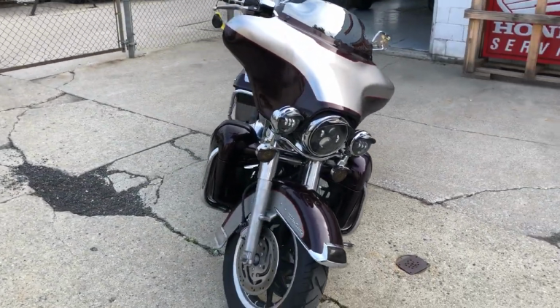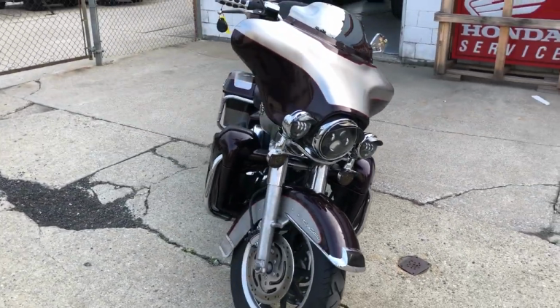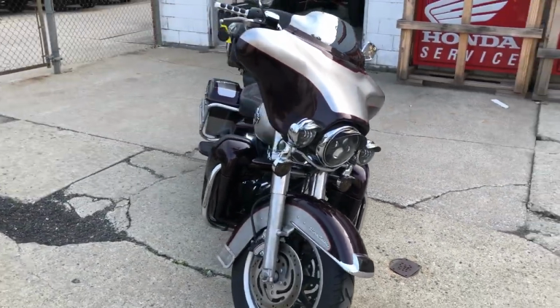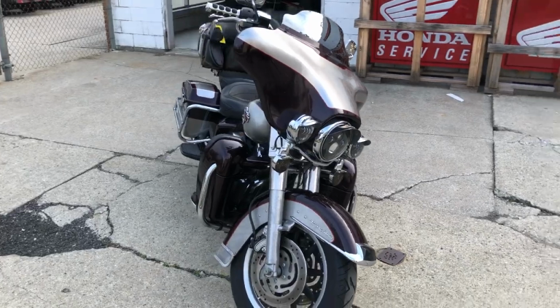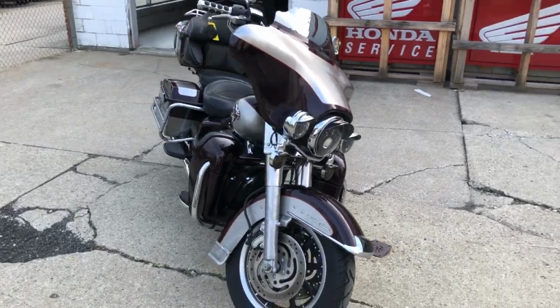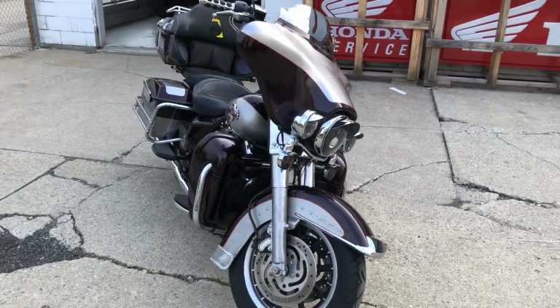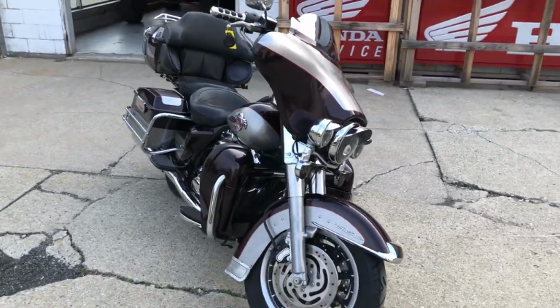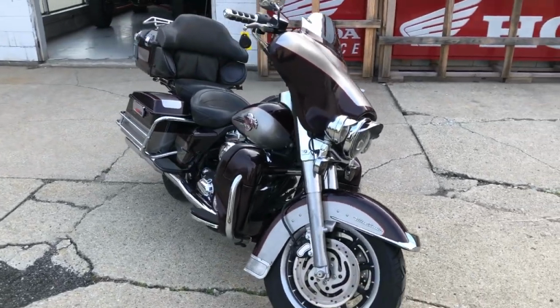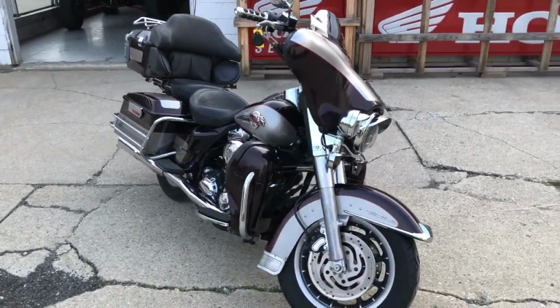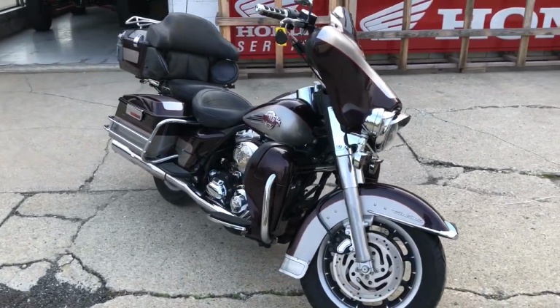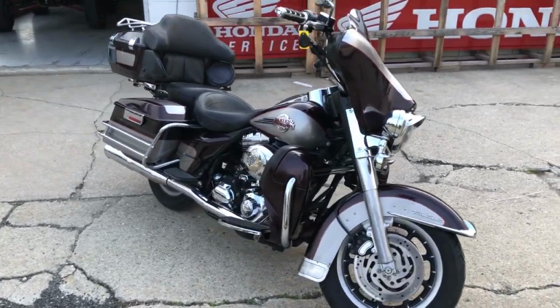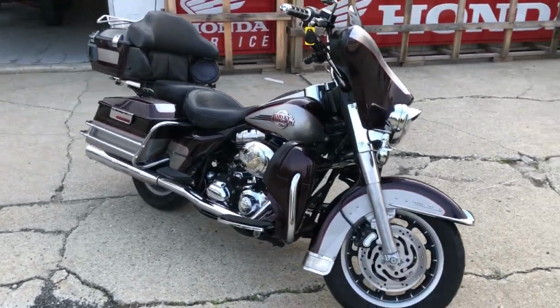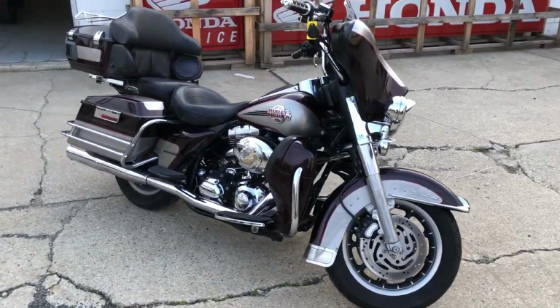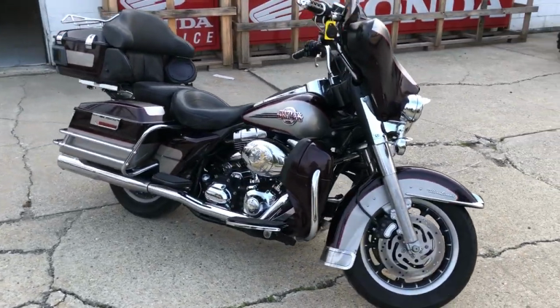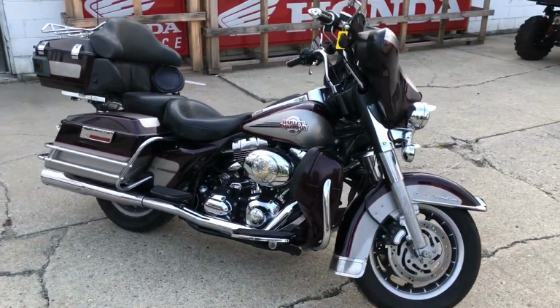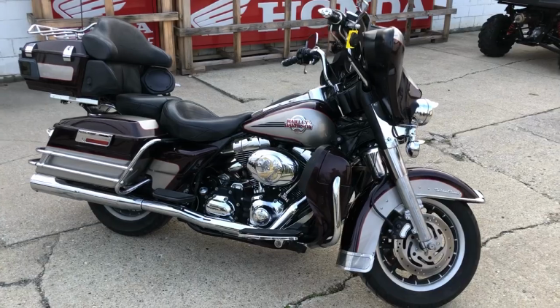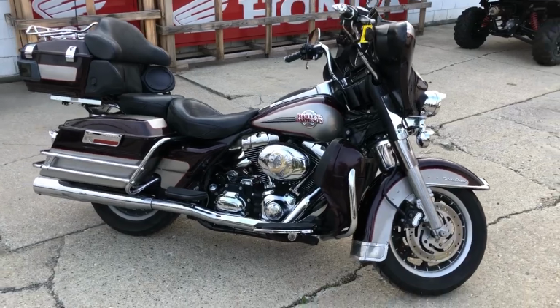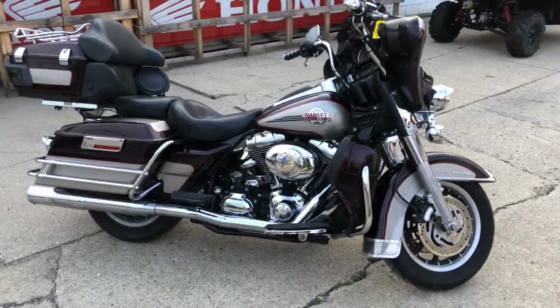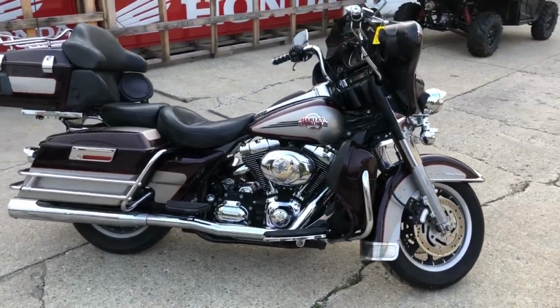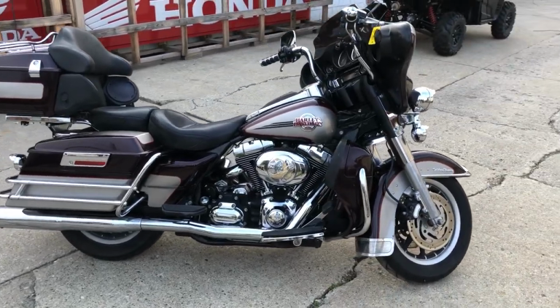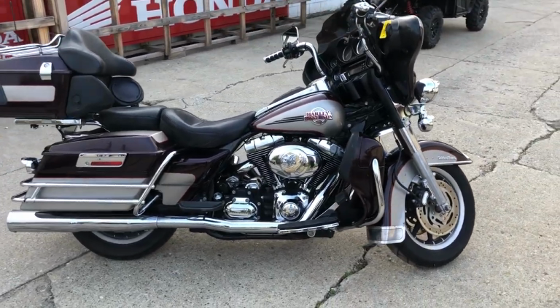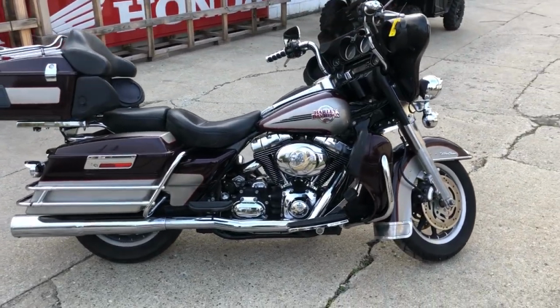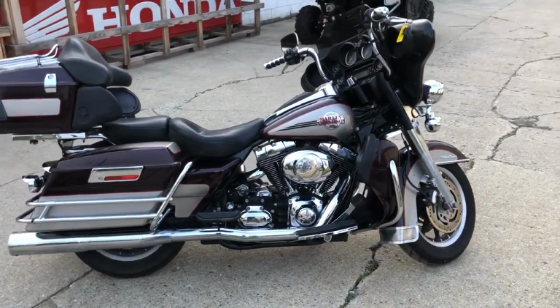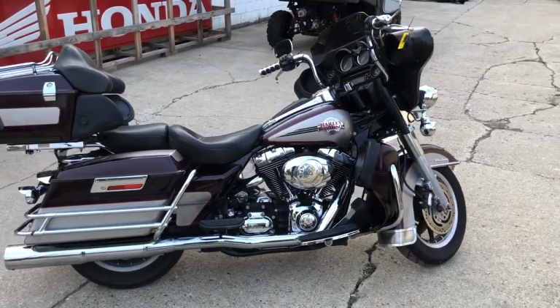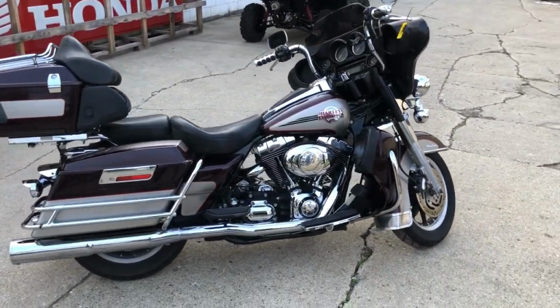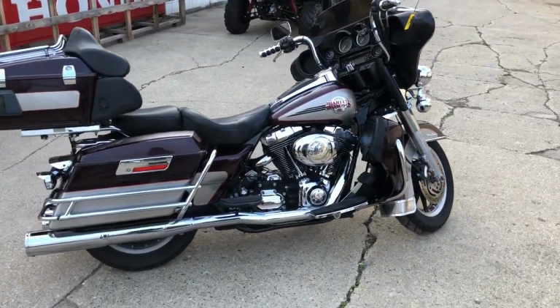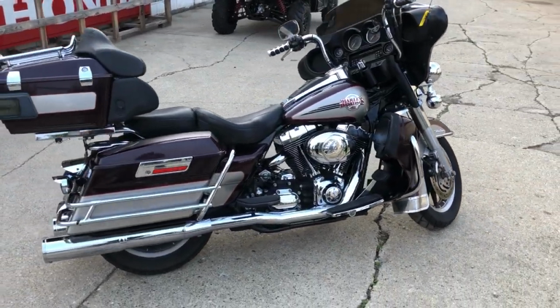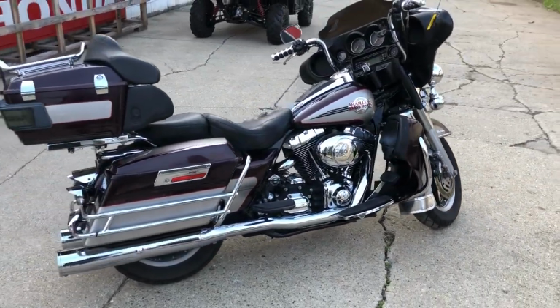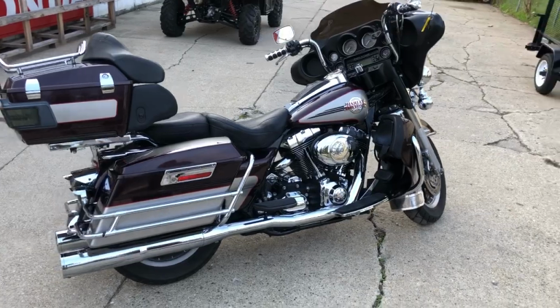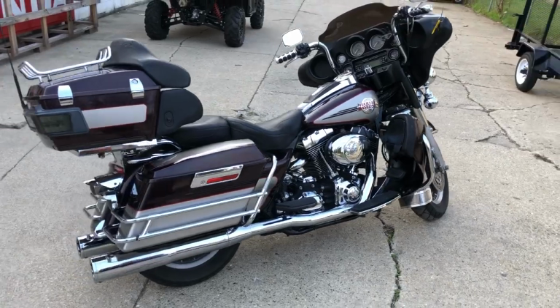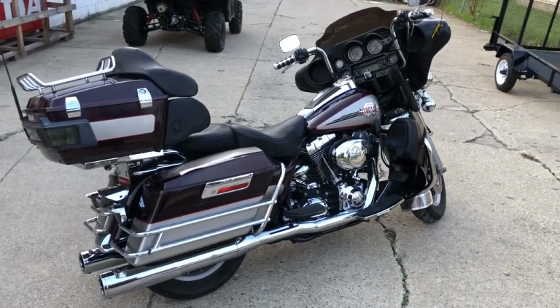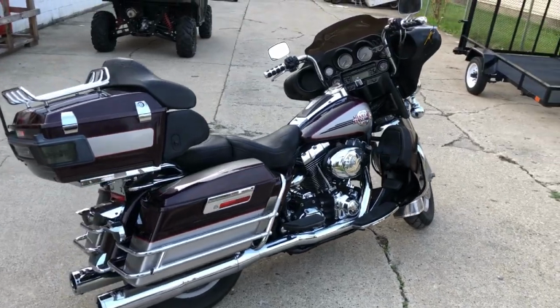Nice clean bike. Comes with a Mustang seat, dual Vance and Hines exhaust. This one runs strong, everything works as it should, needs nothing. Great bike for the money, guys — only $5,999 for this '07 Ultra Classic.